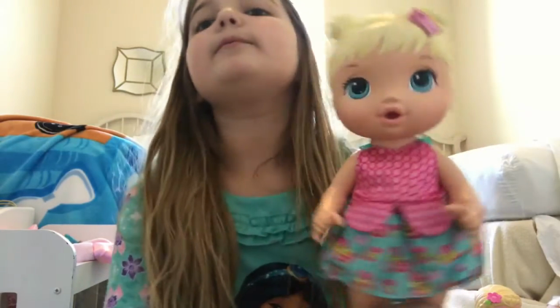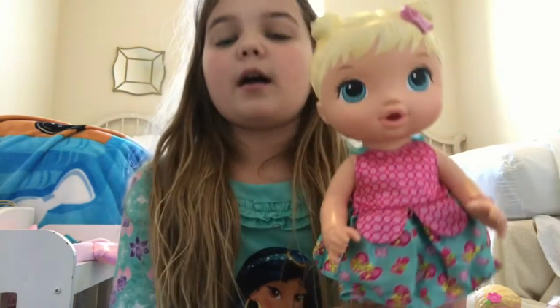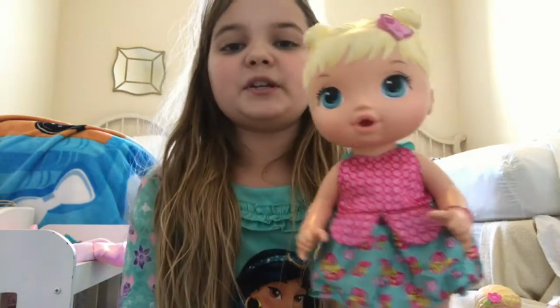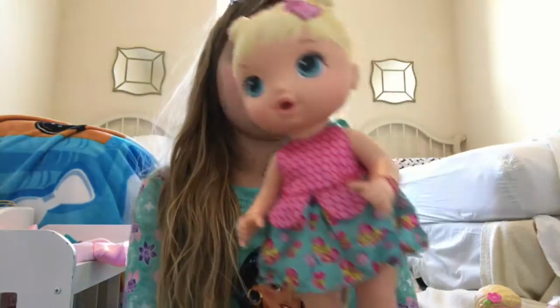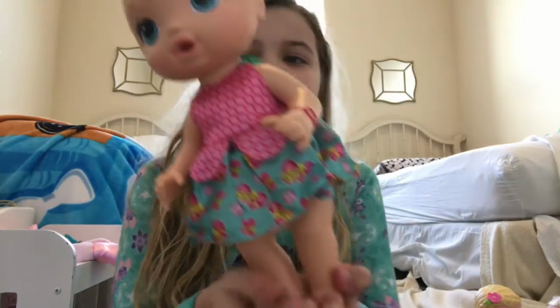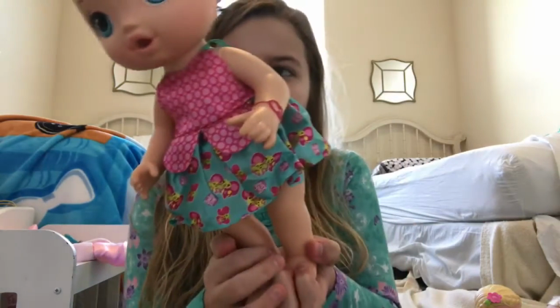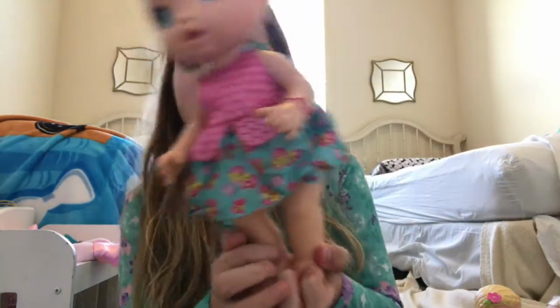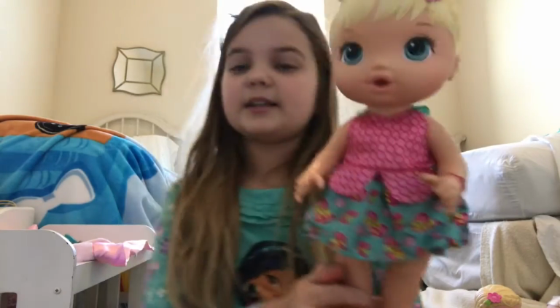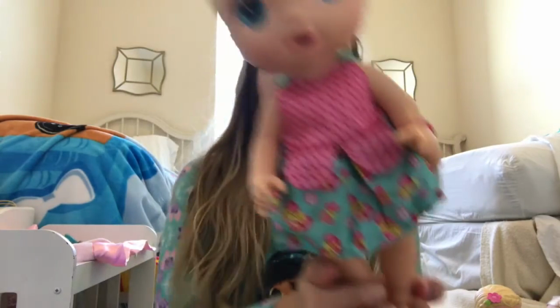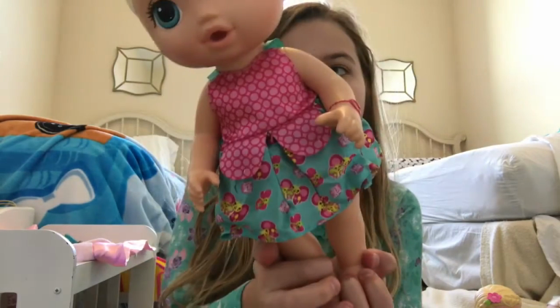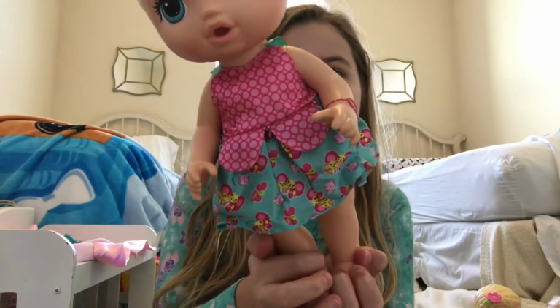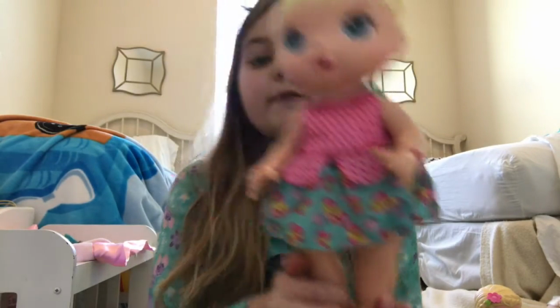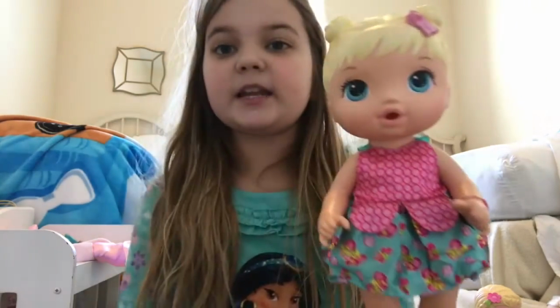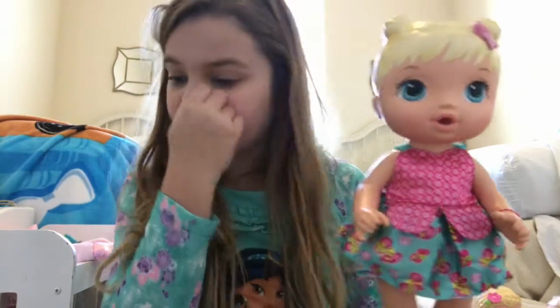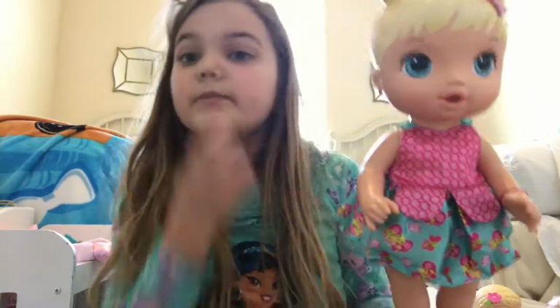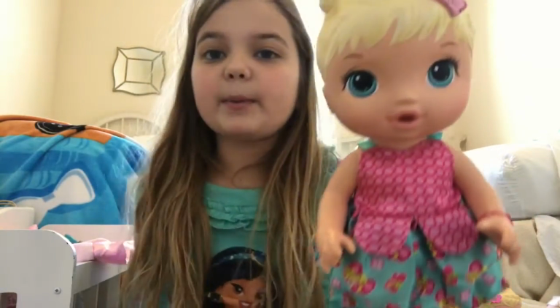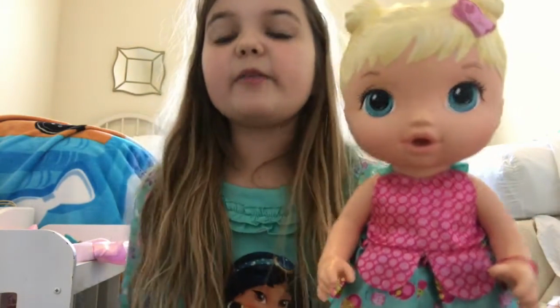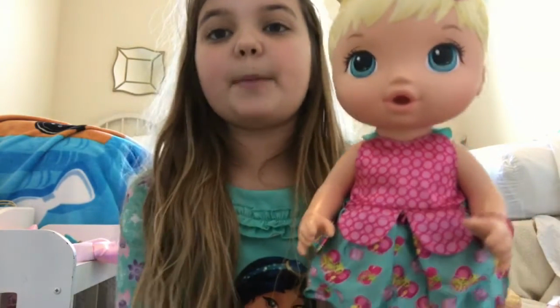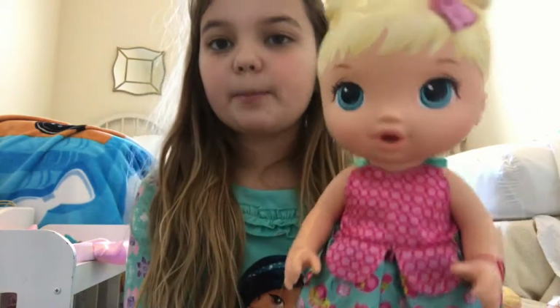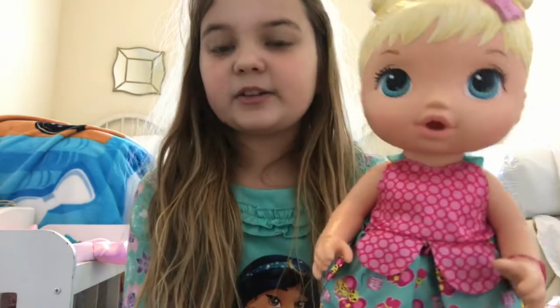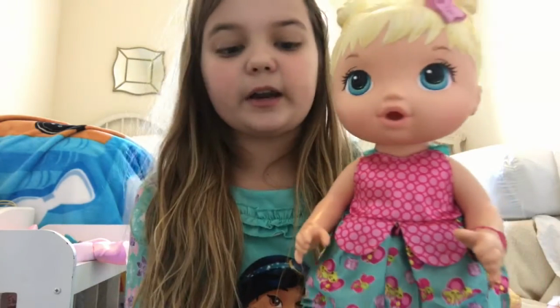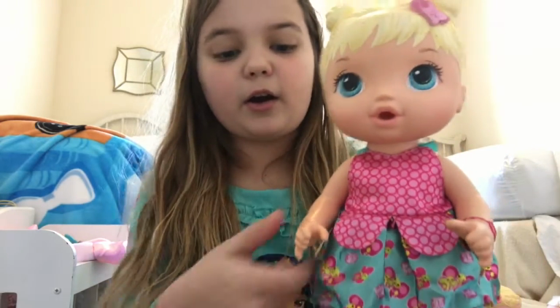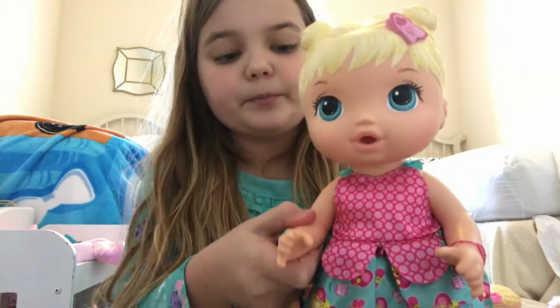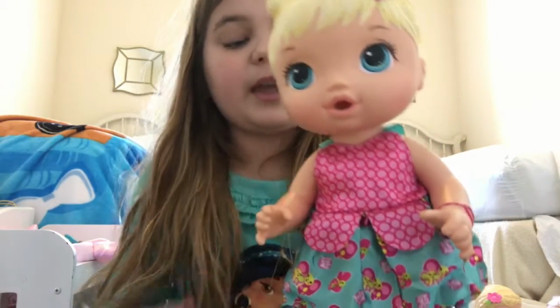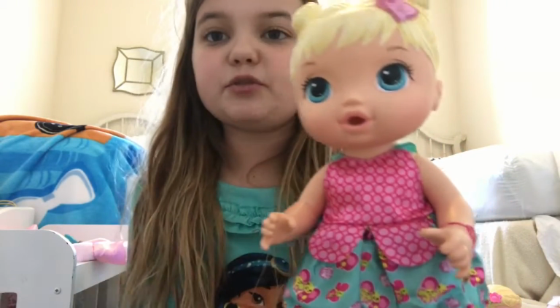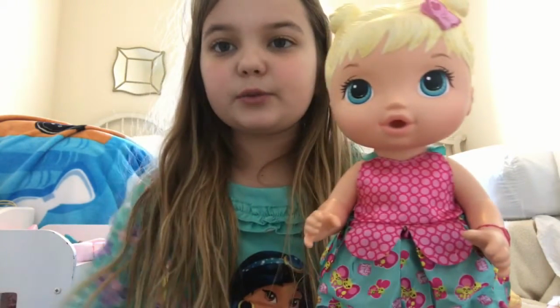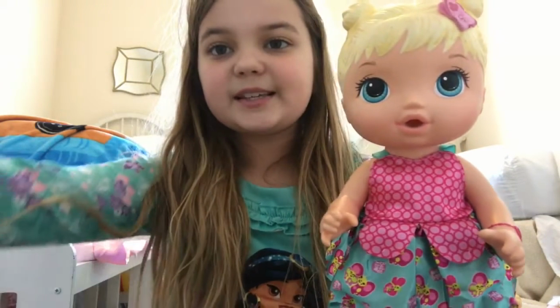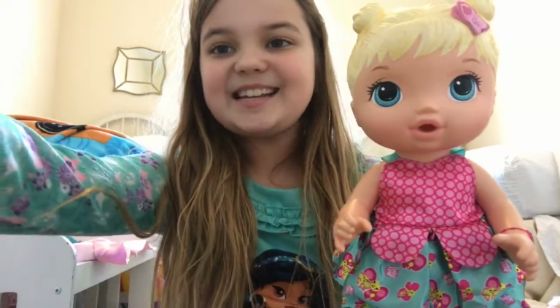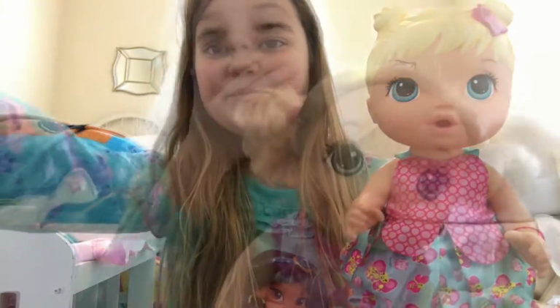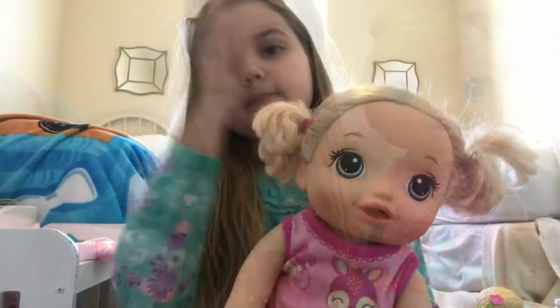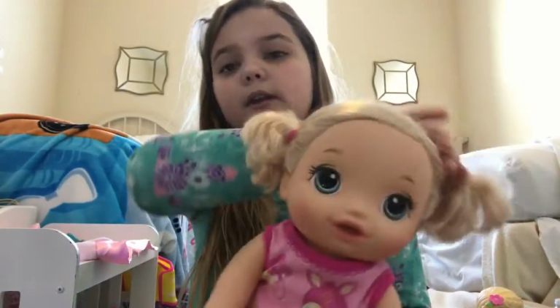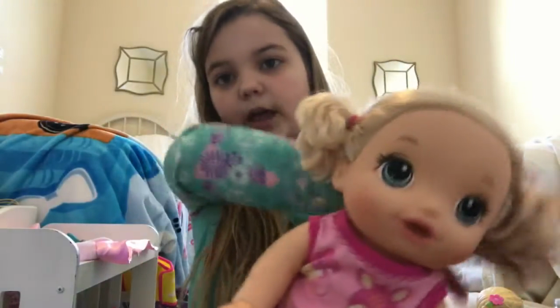First off, I got River. She is the 2015 Hasbro Baby Alive Better Now Bailey doll, and I got her in June 2016.